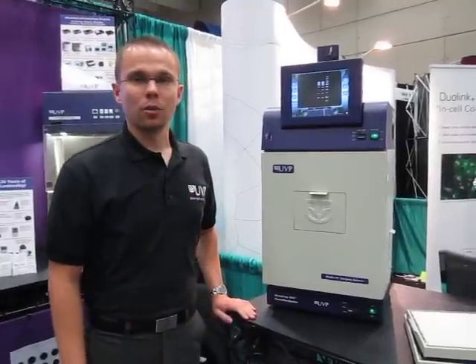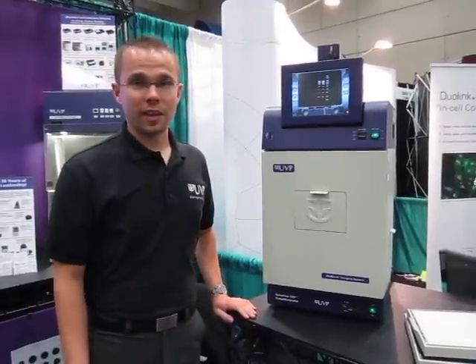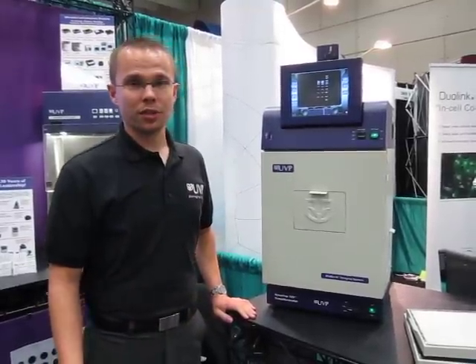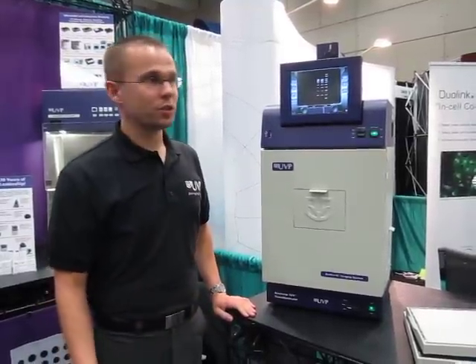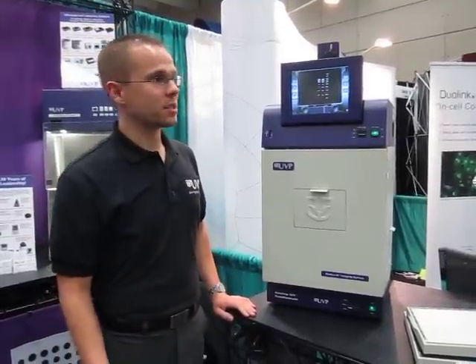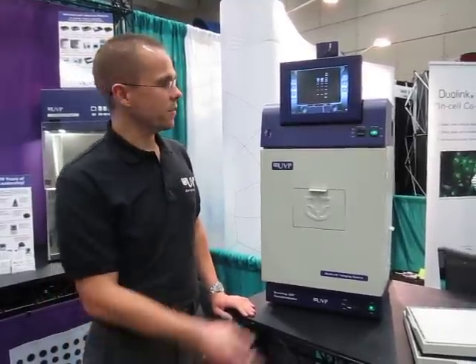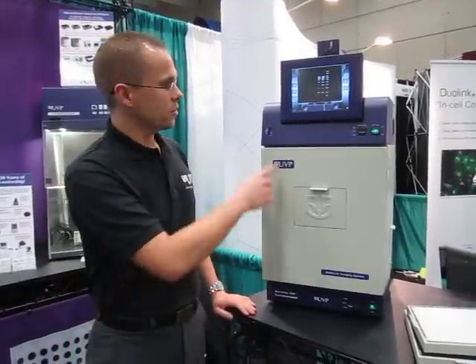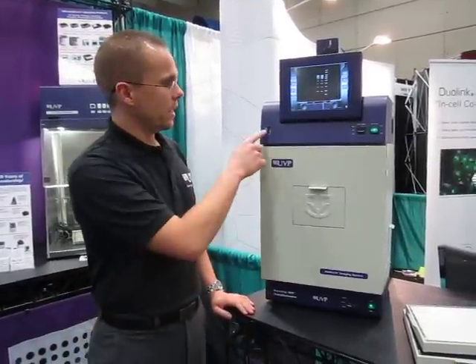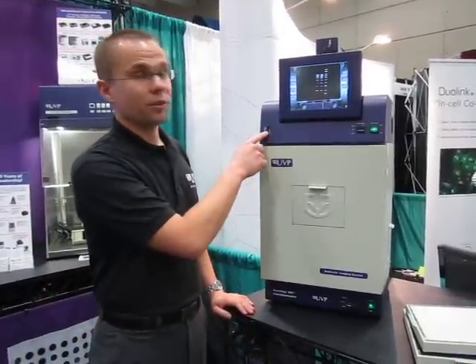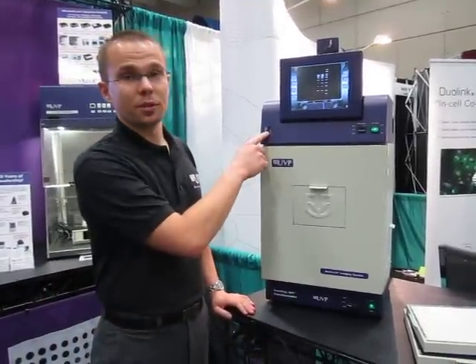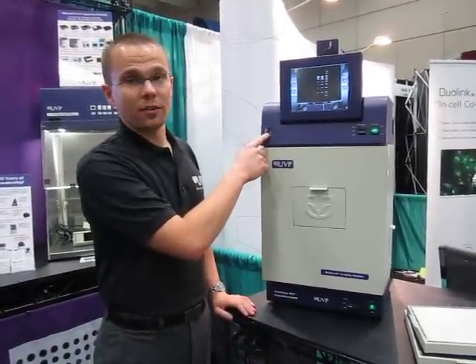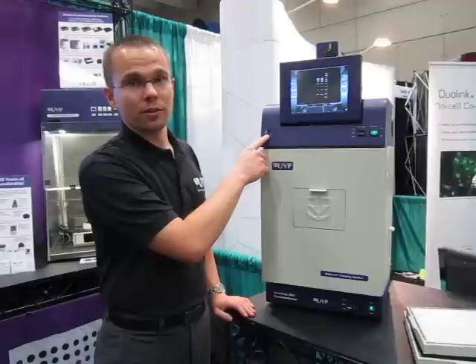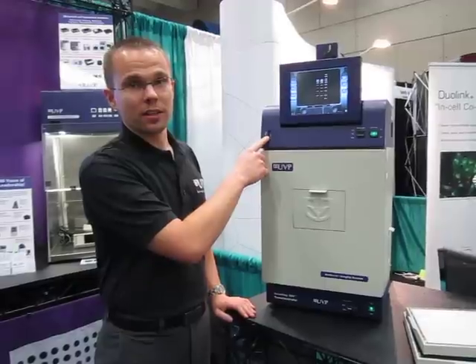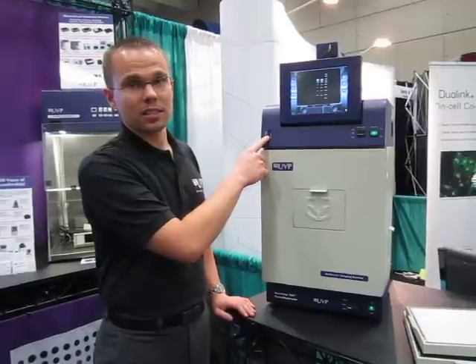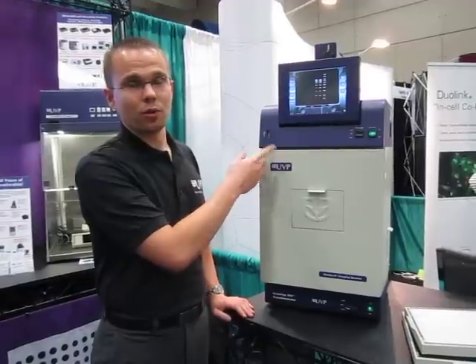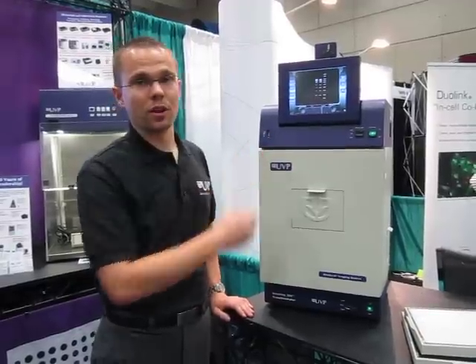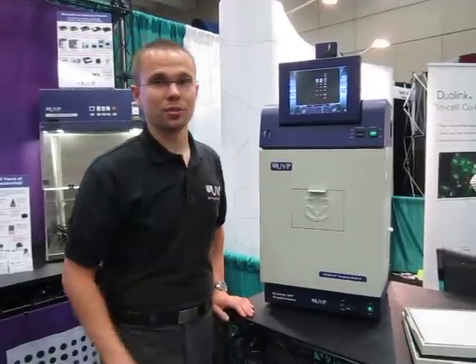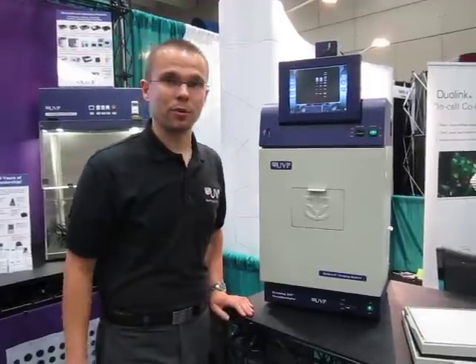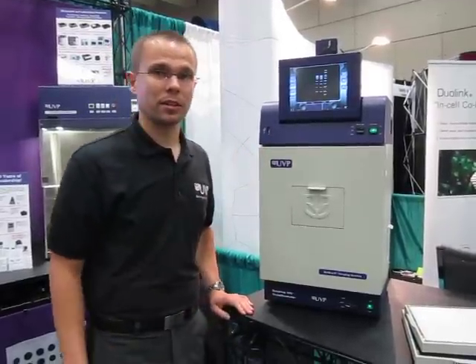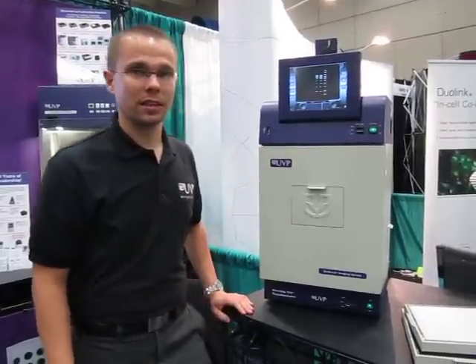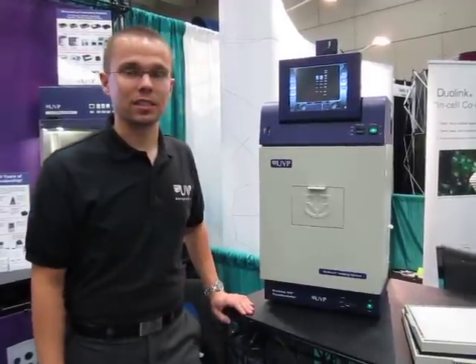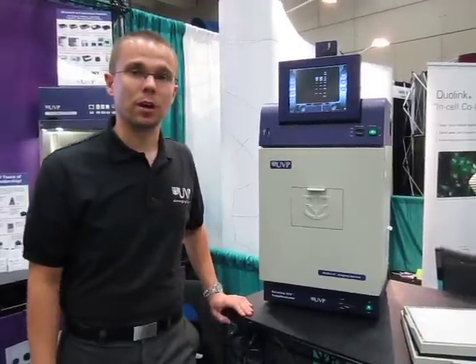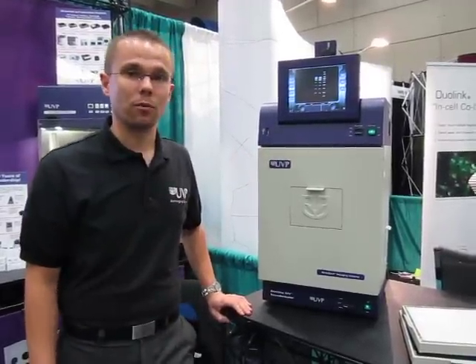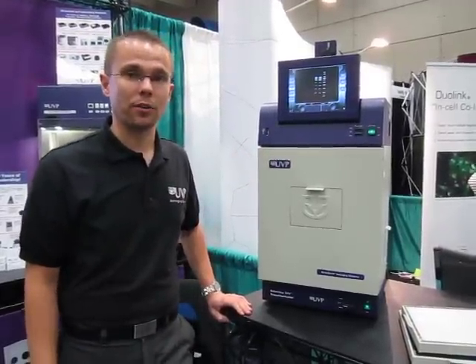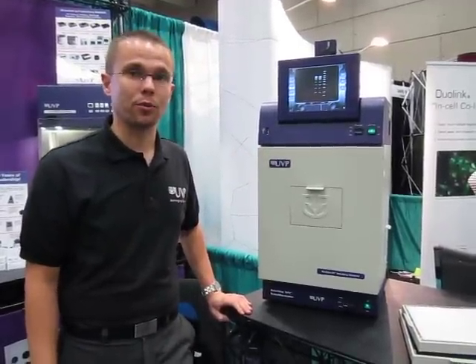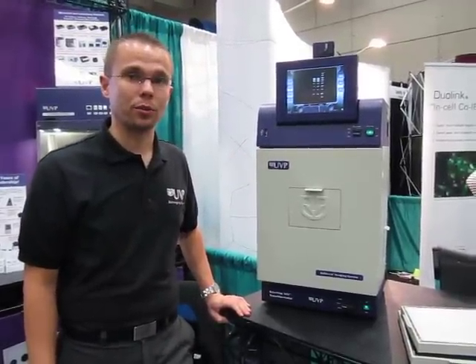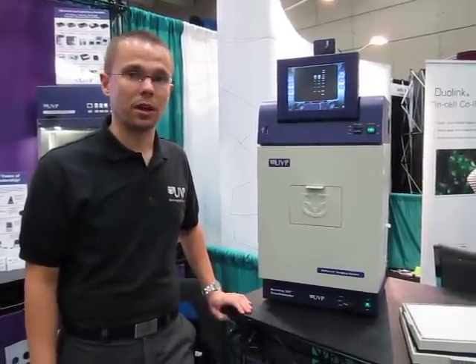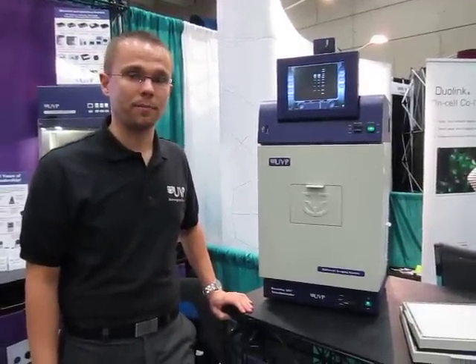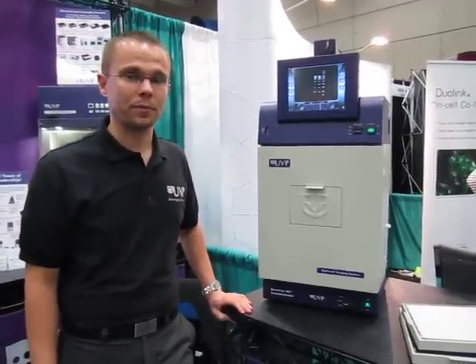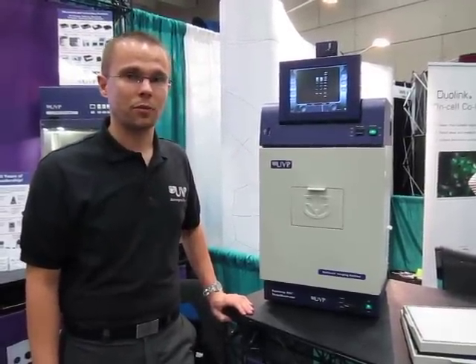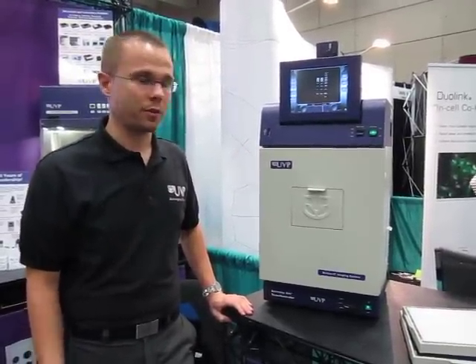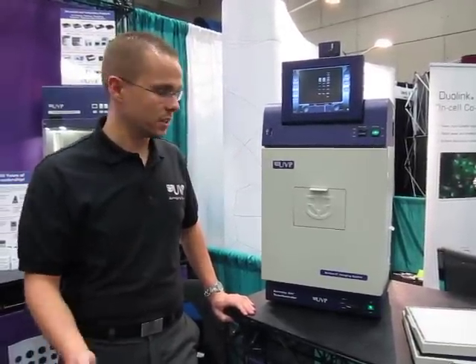Once you've captured the image, you can save it to a USB drive here on the front of the system, or you can also network the system wired through your facility.